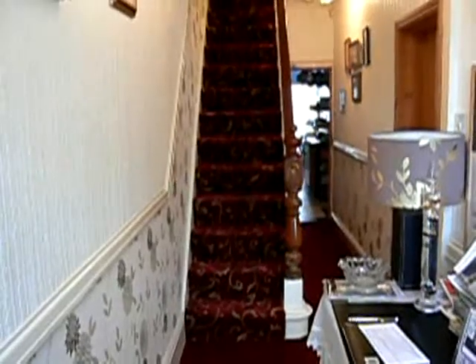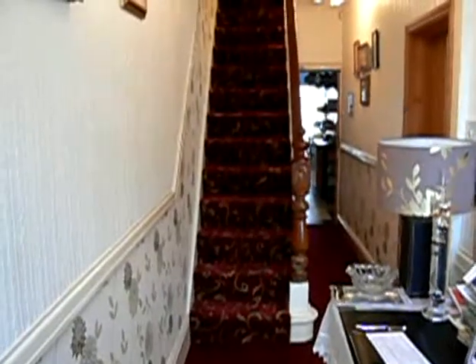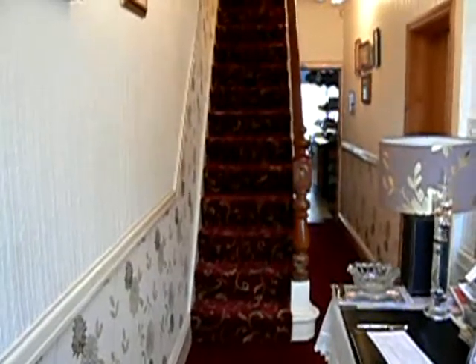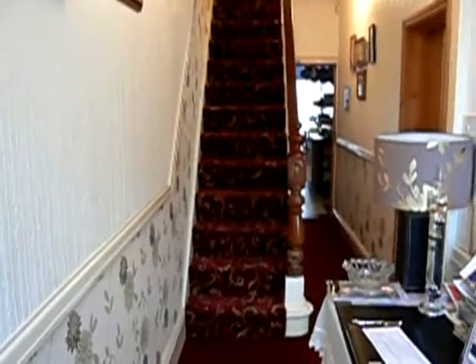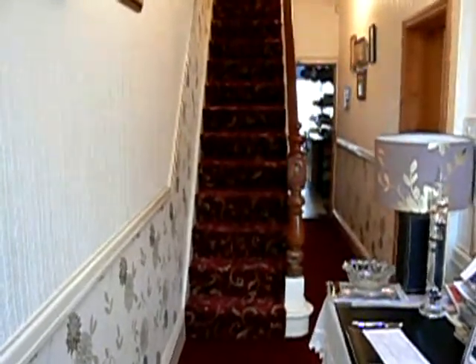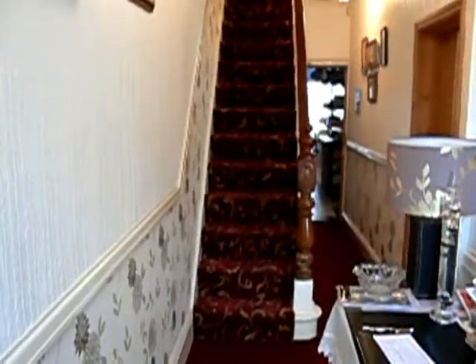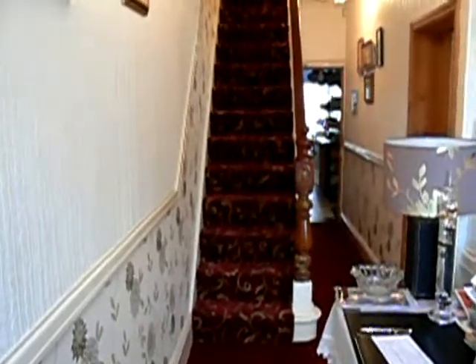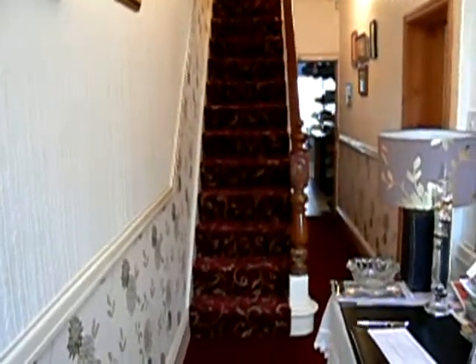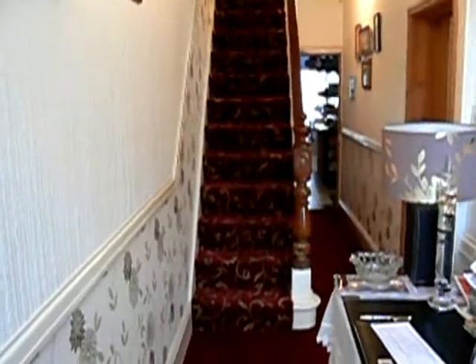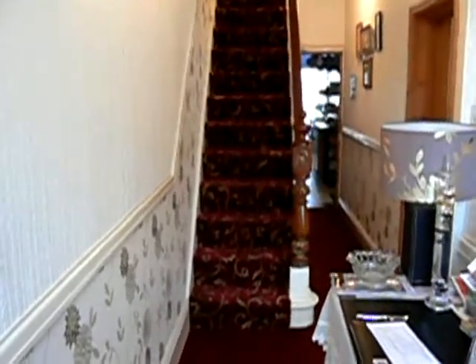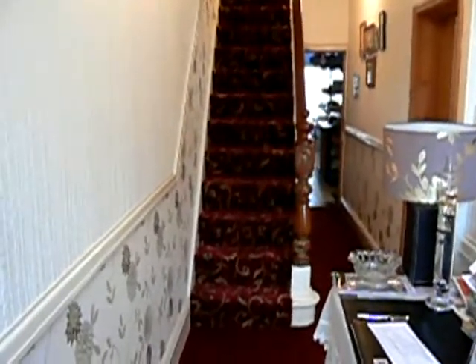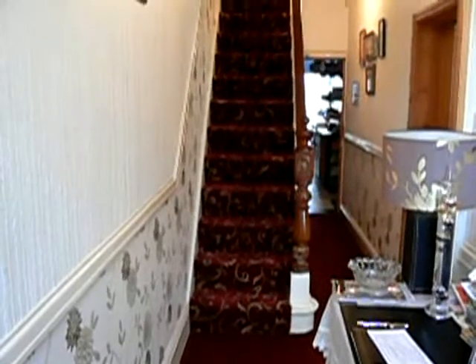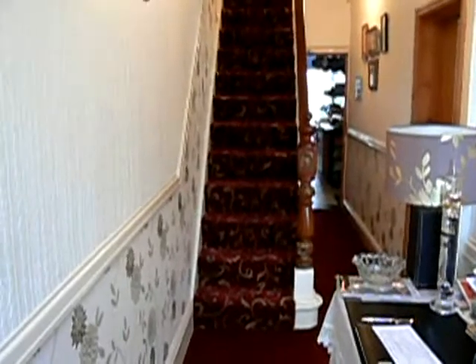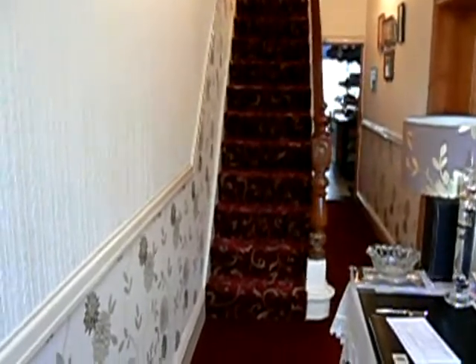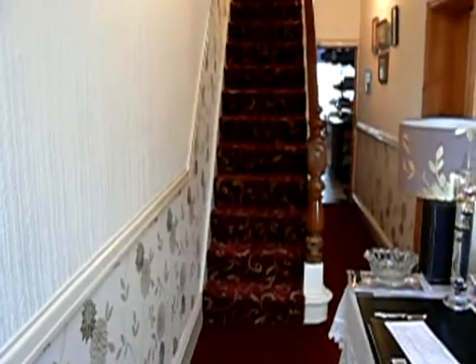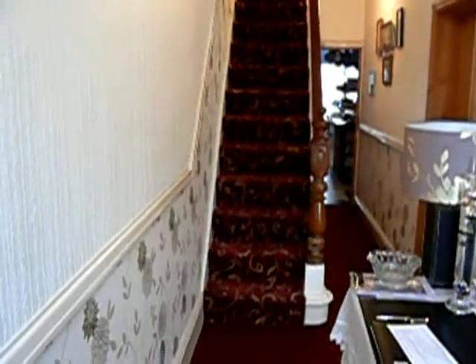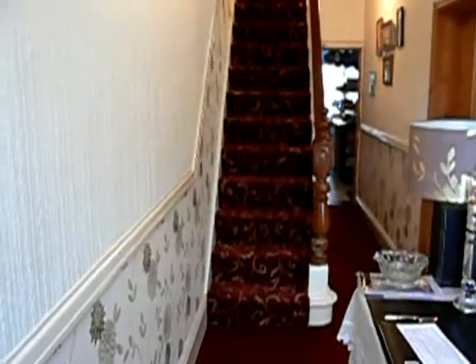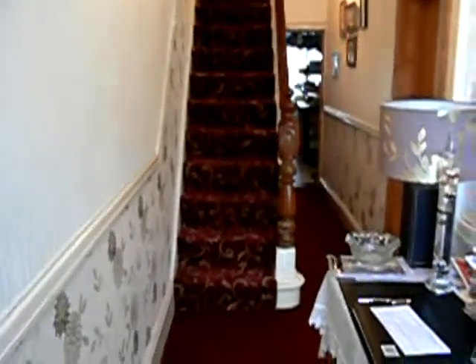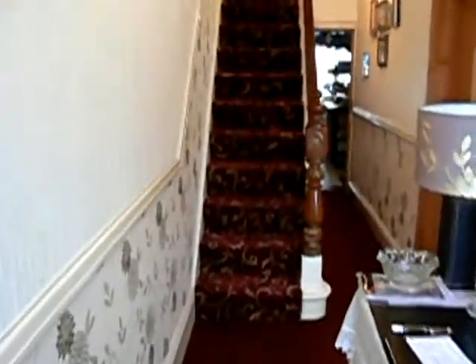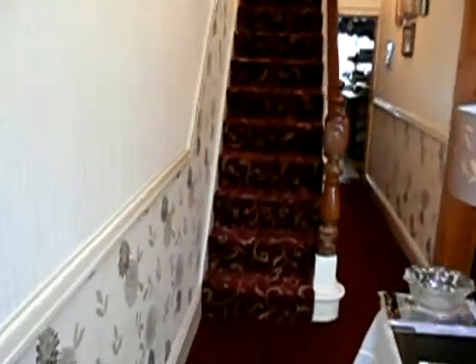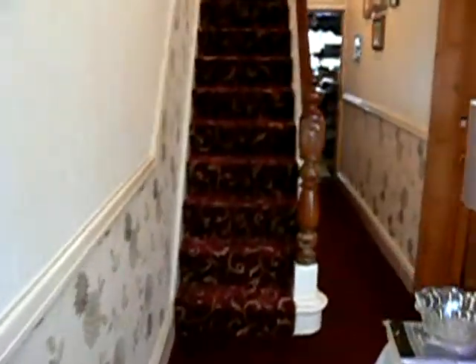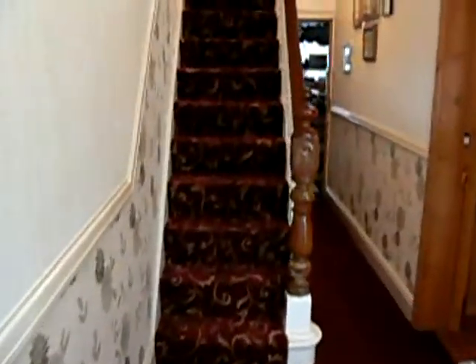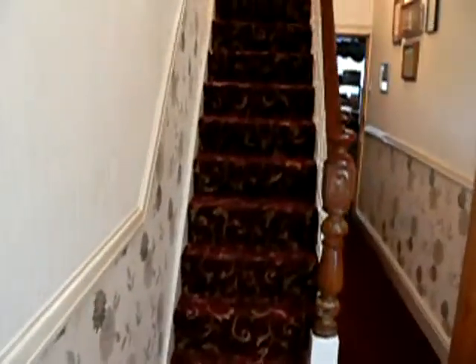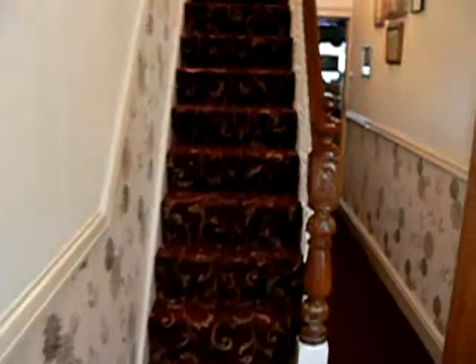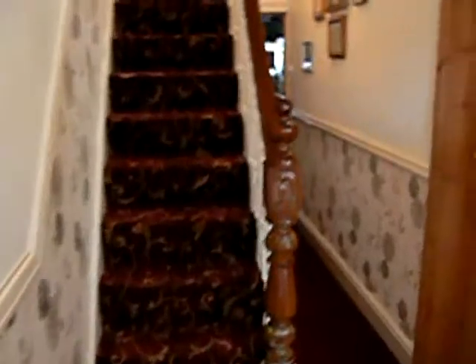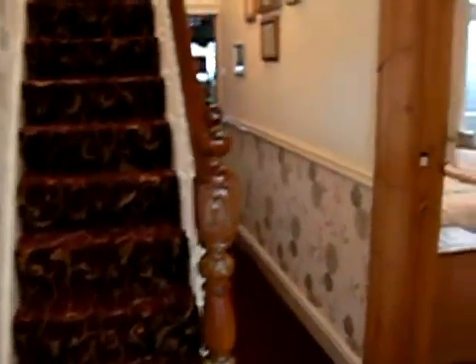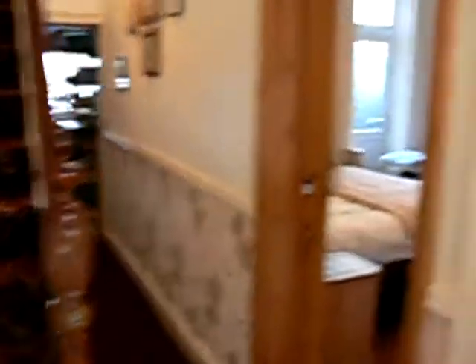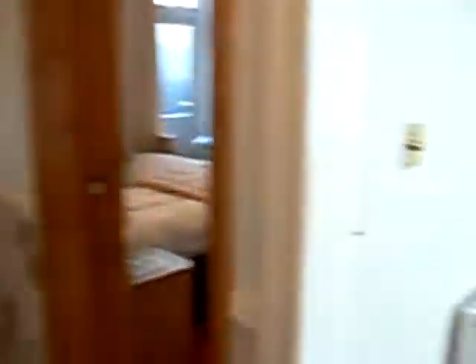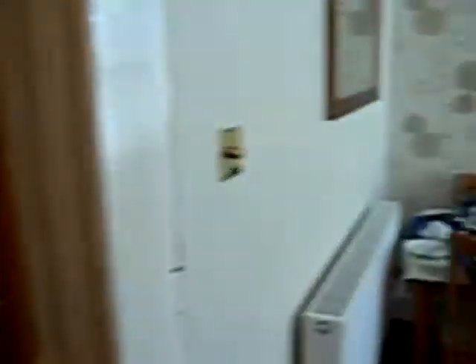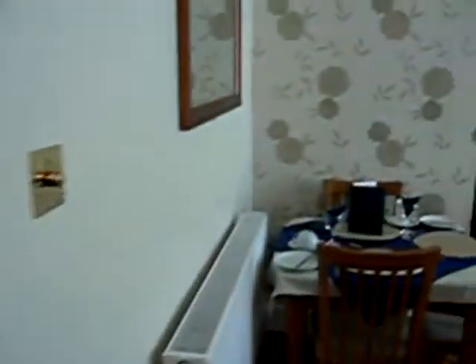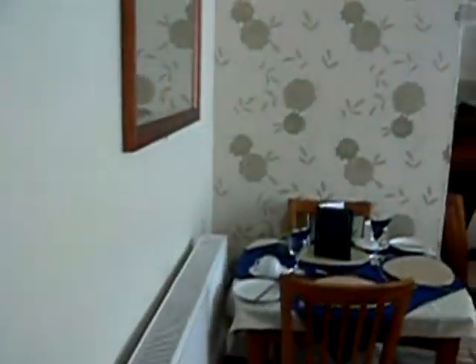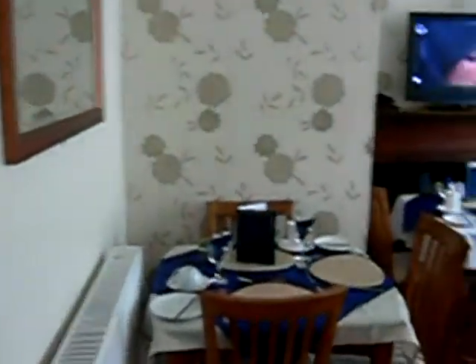Hello ladies and gentlemen, this is a quick walk around of the Canon Guest House, just to give you a bit of an insight. So we're coming in from the main entrance here, and we're going to take a right off, and this brings you into our breakfast lounge room.